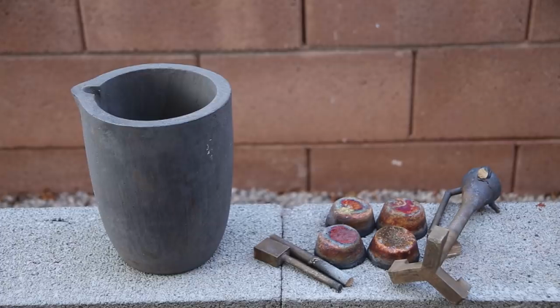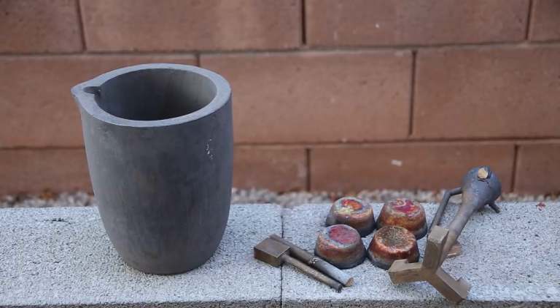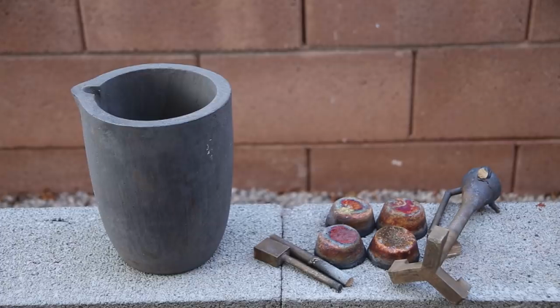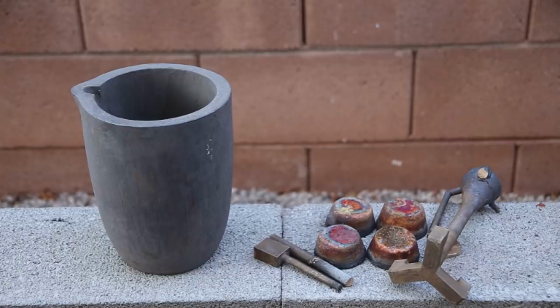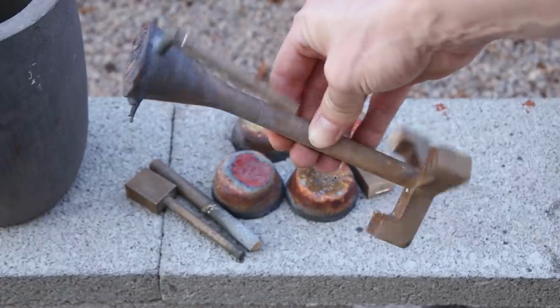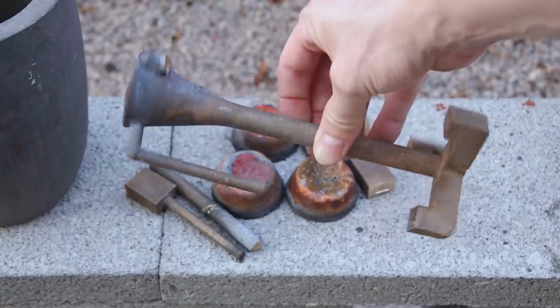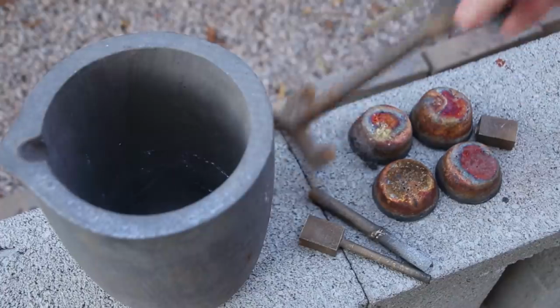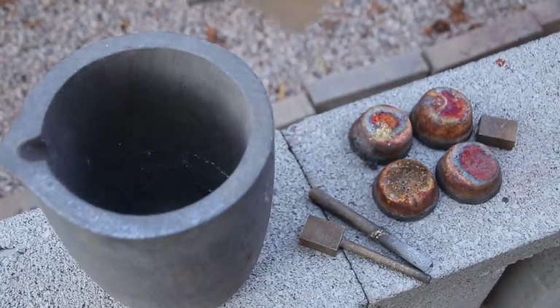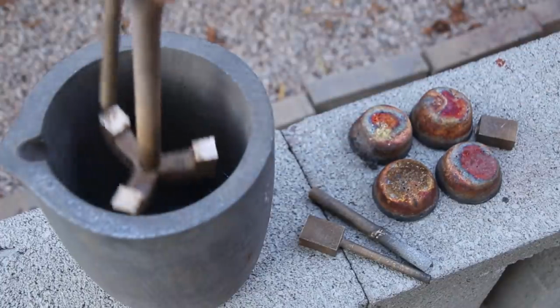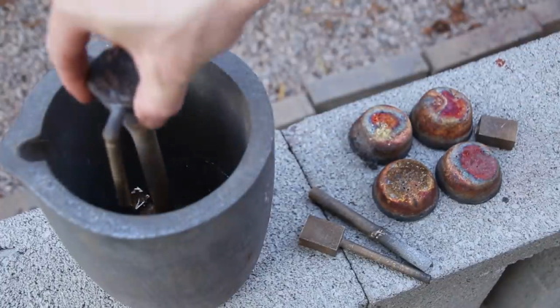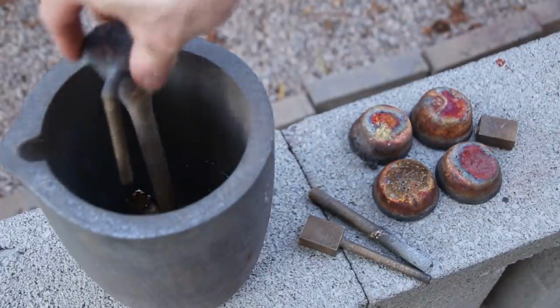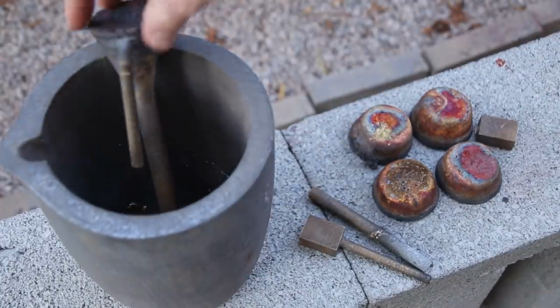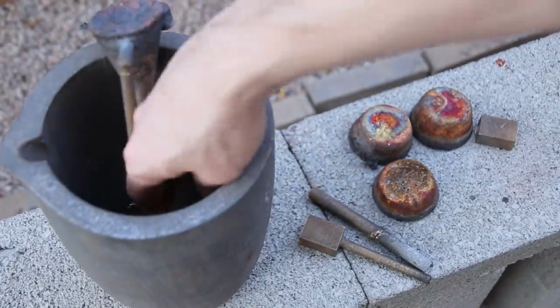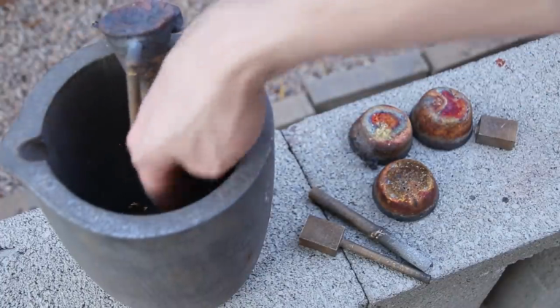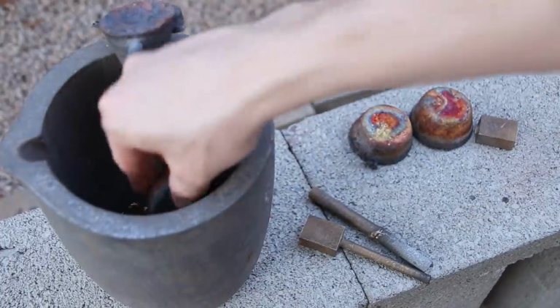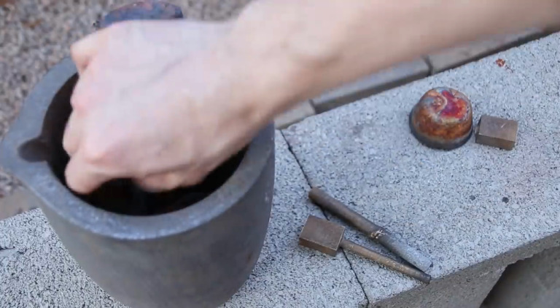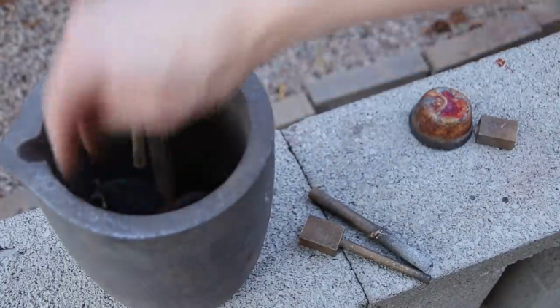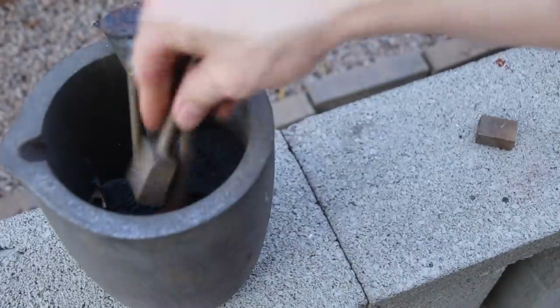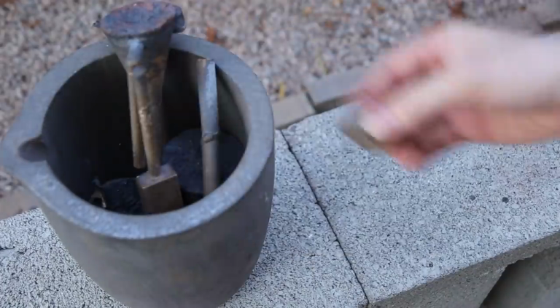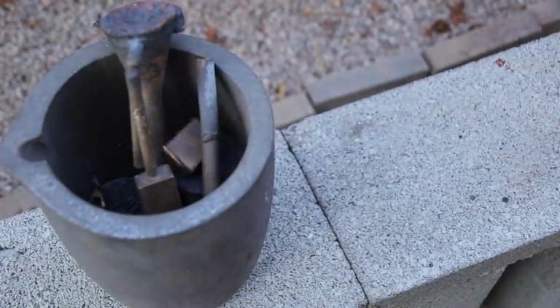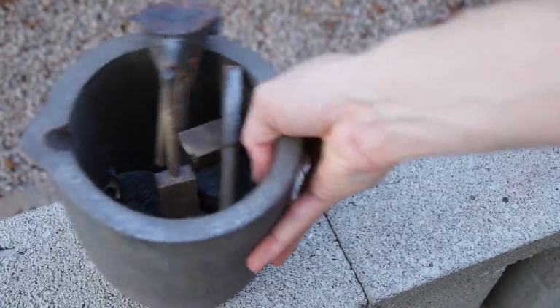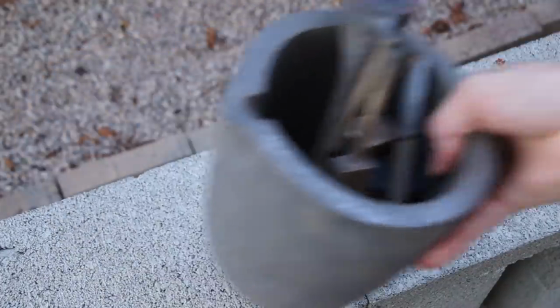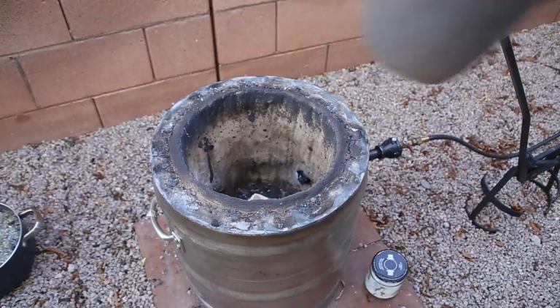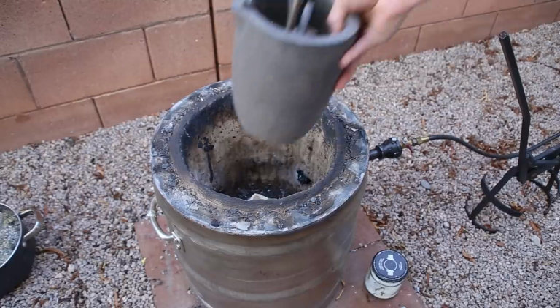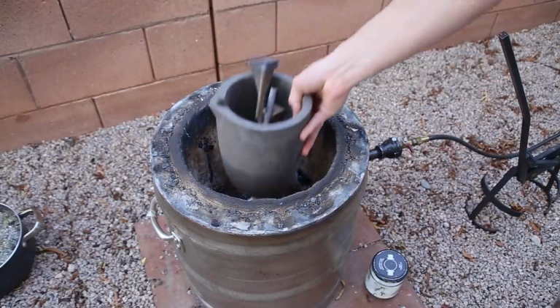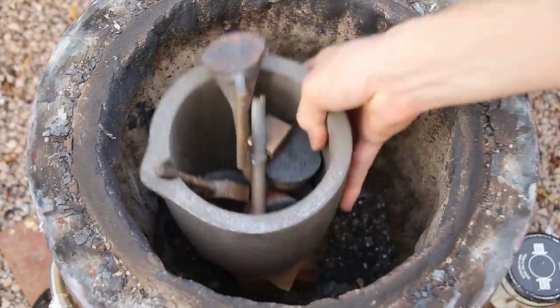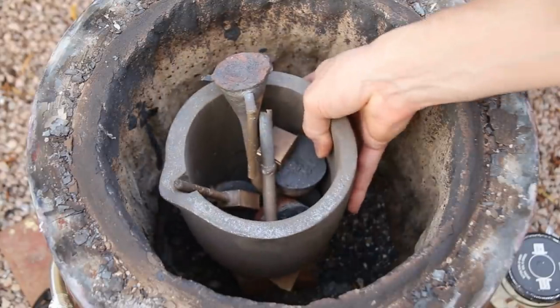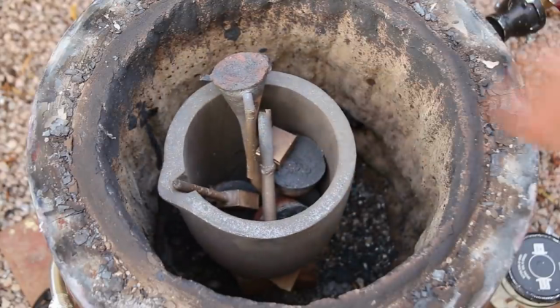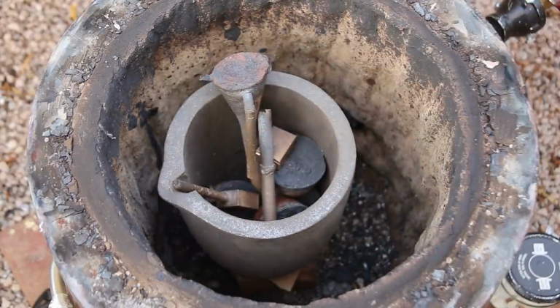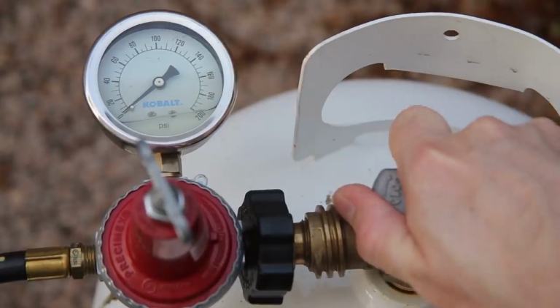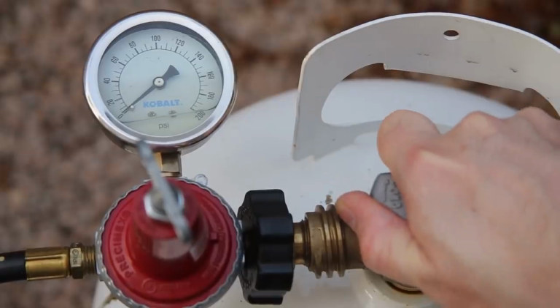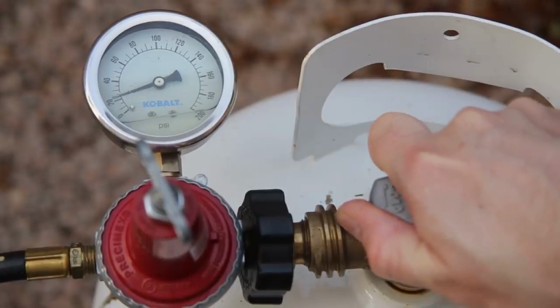With the shells ready to be filled with metal, it was time to fire up my homemade coke furnace and melt some bronze. For this casting, I used some bronze that I had left over from previous projects. This bronze alloy contains roughly 90% copper and 10% tin.